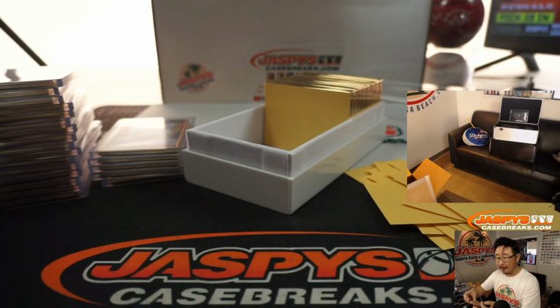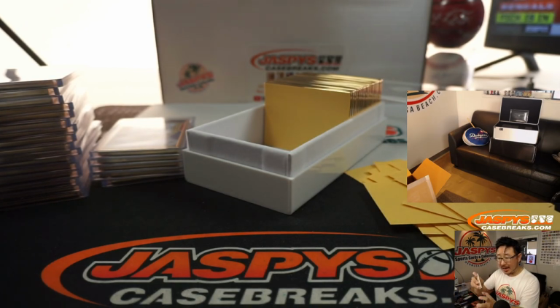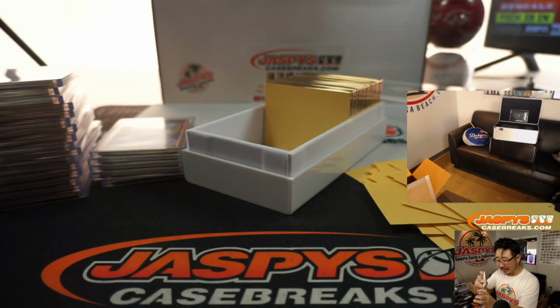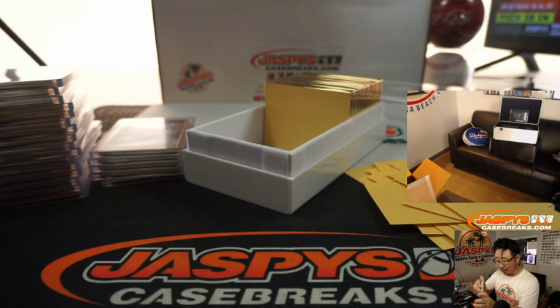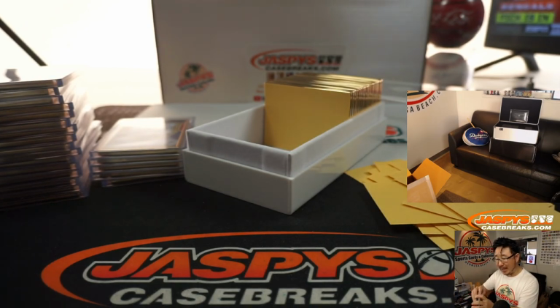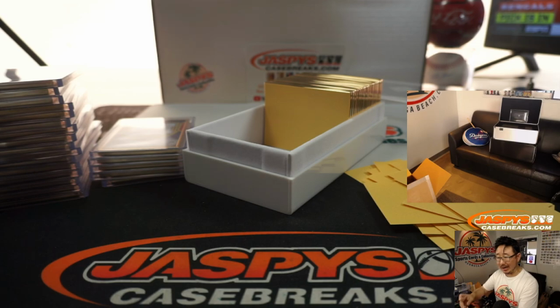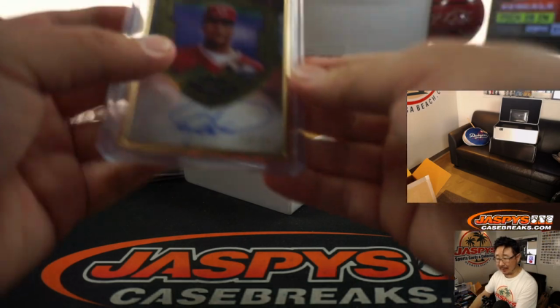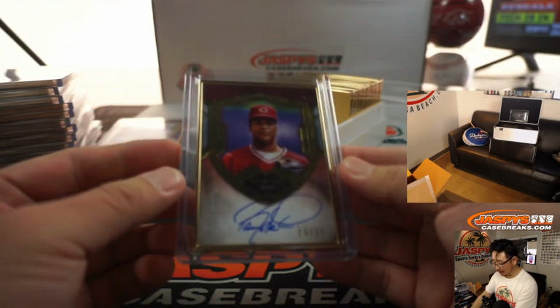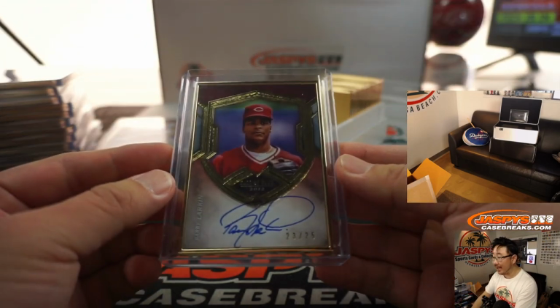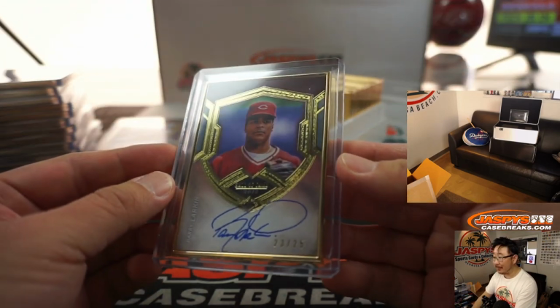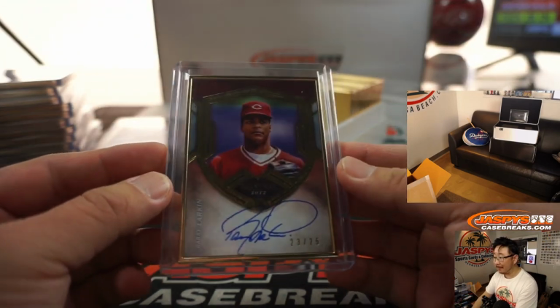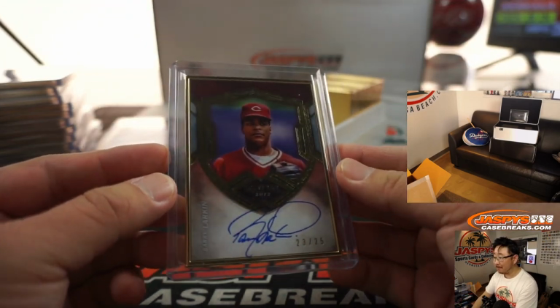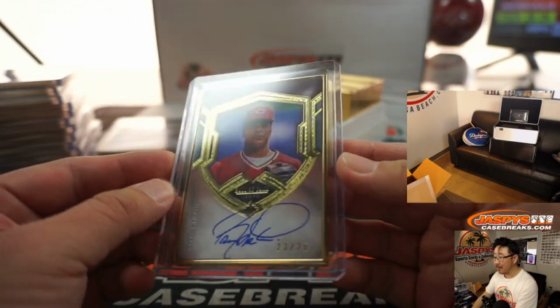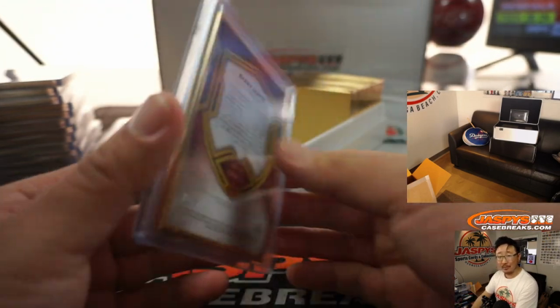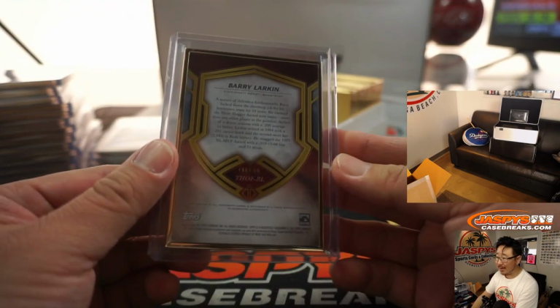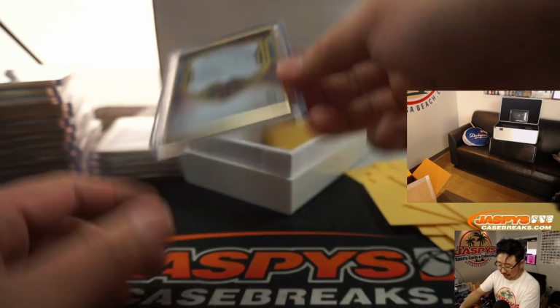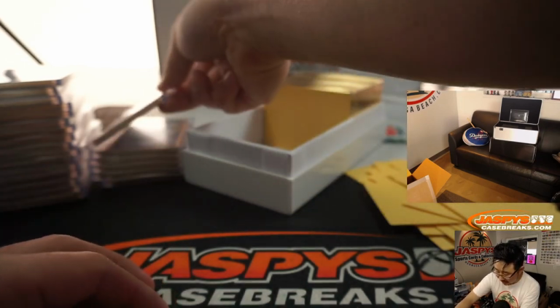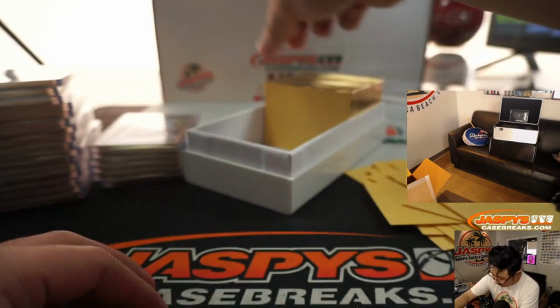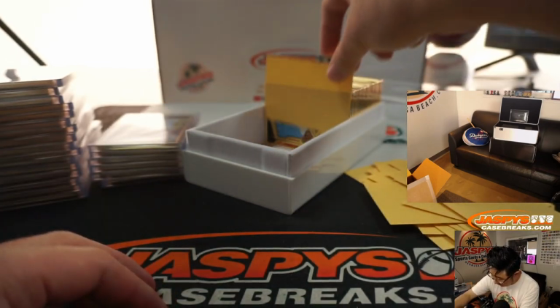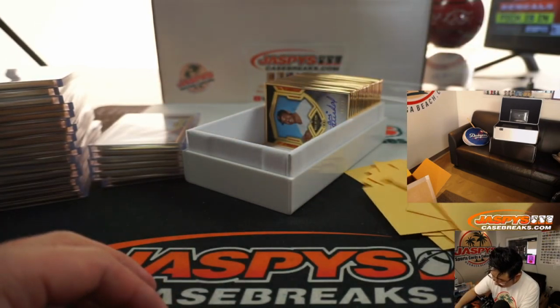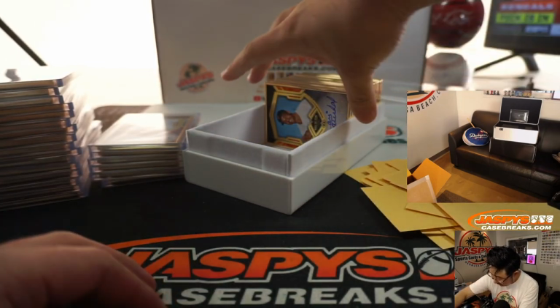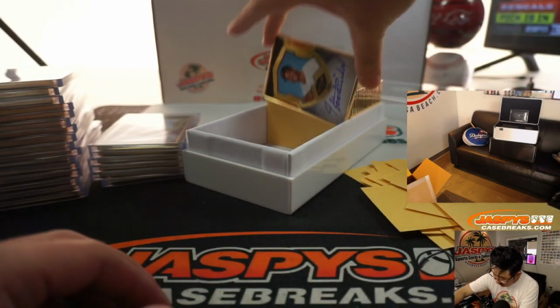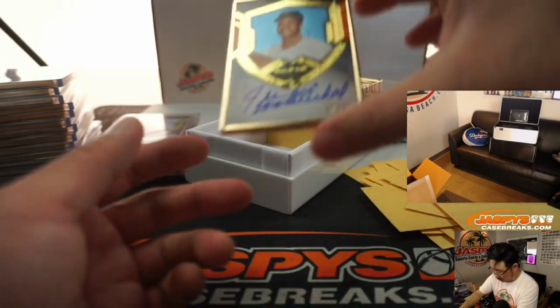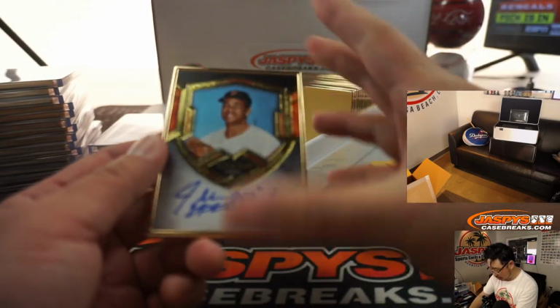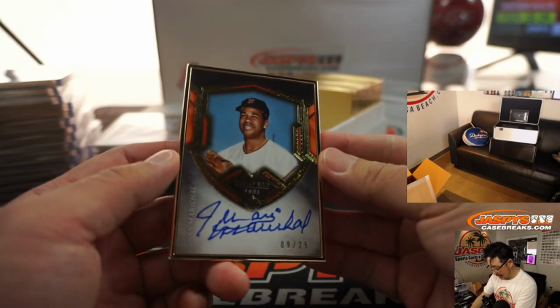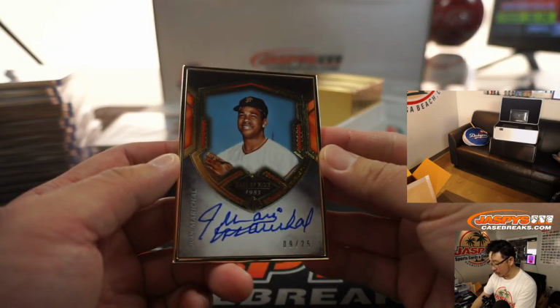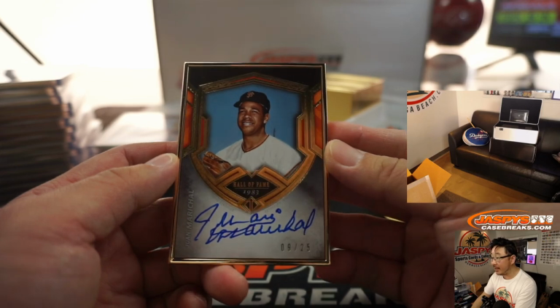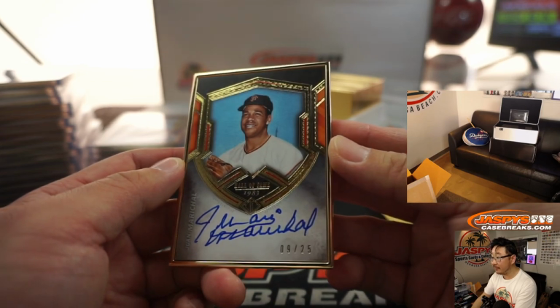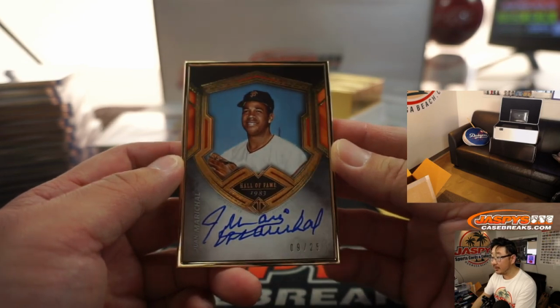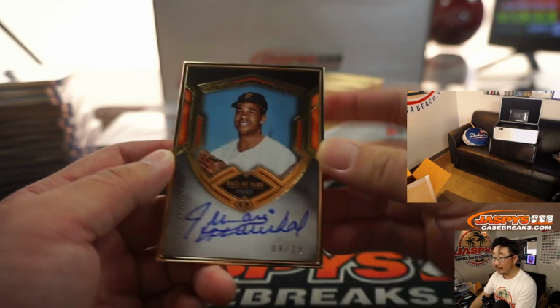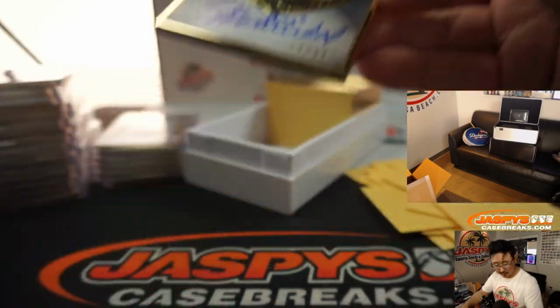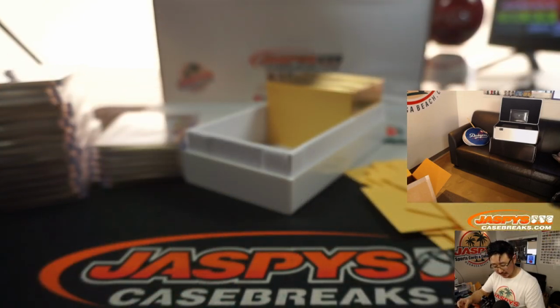Not one bad autograph — the old guys are putting in the effort. Great penmanship all around here. There's Juan Marichal, 9 out of 25. Hall of Fame in the early 80s. And the kids these days, they don't have good penmanship — I blame texting.